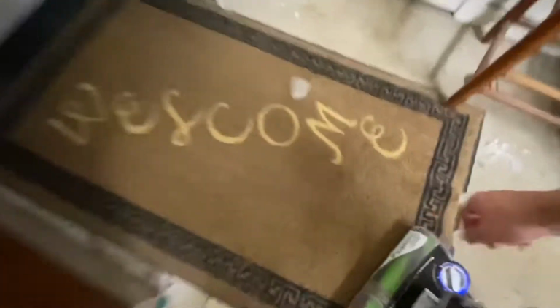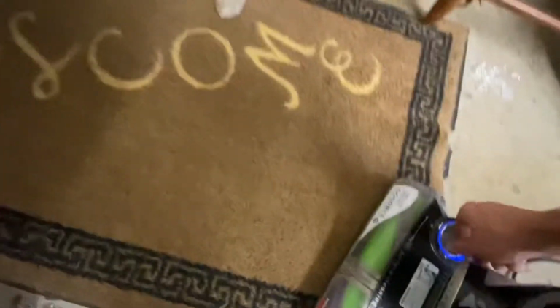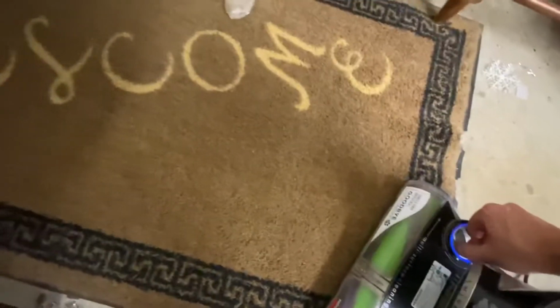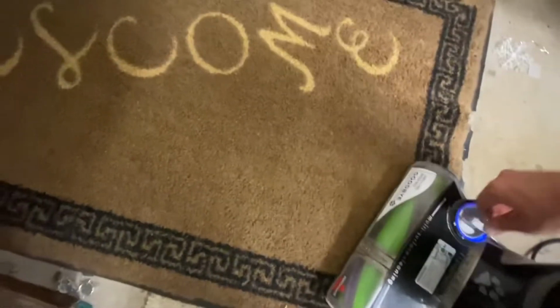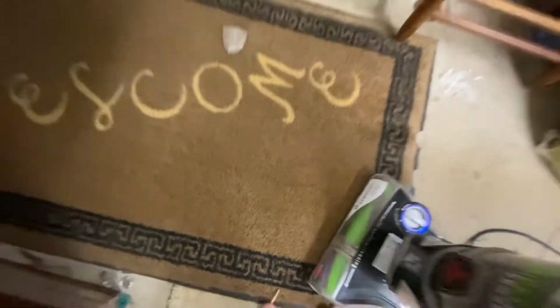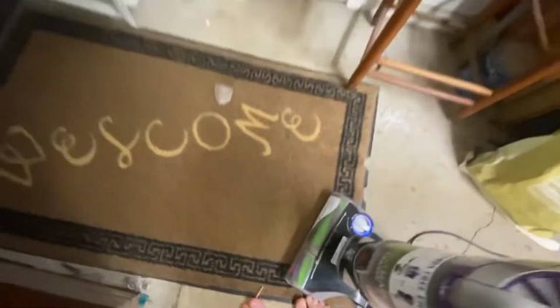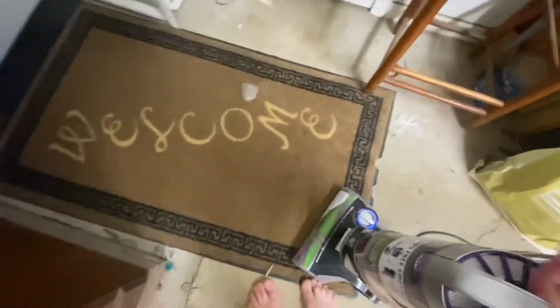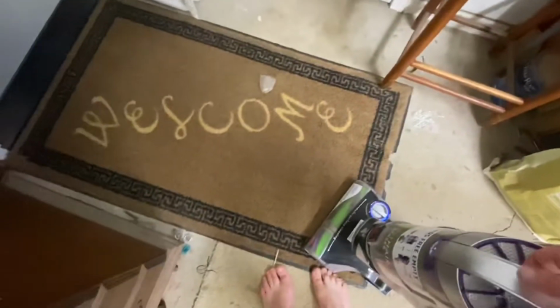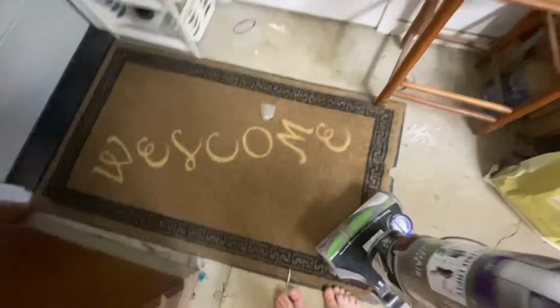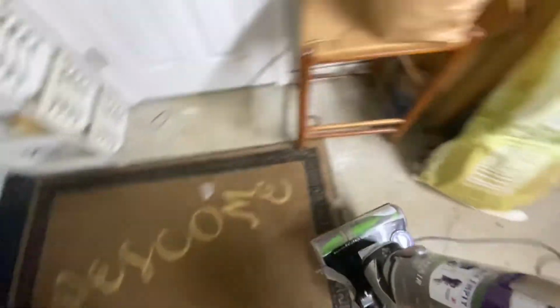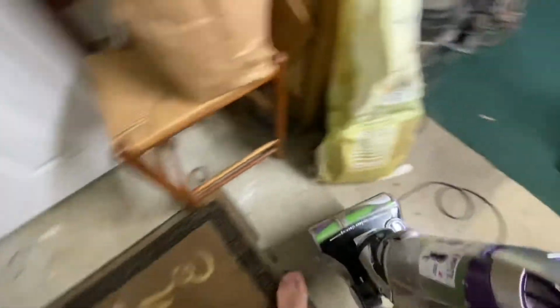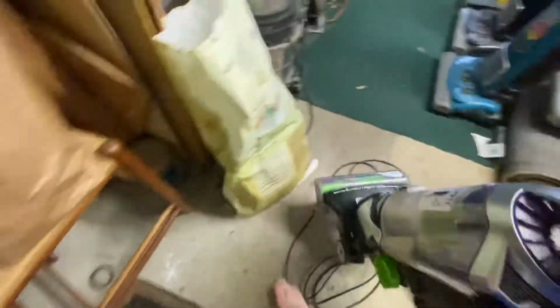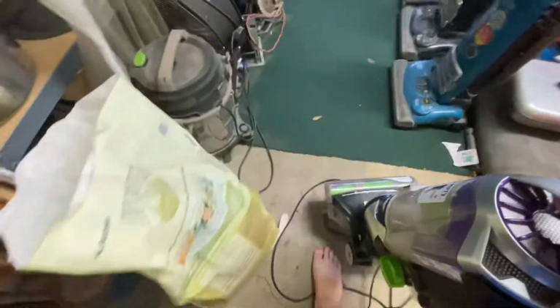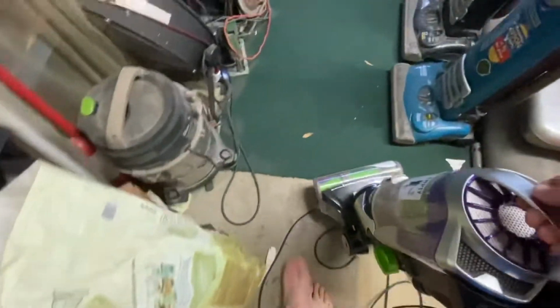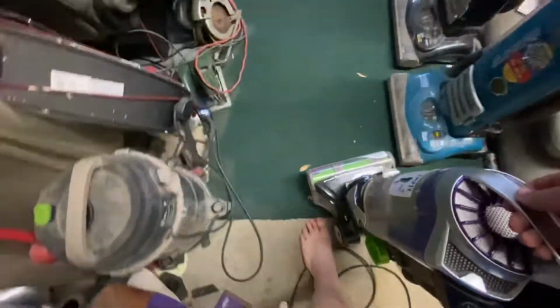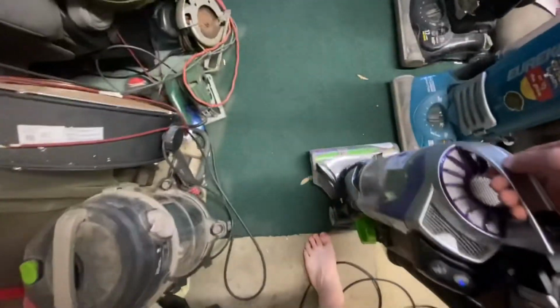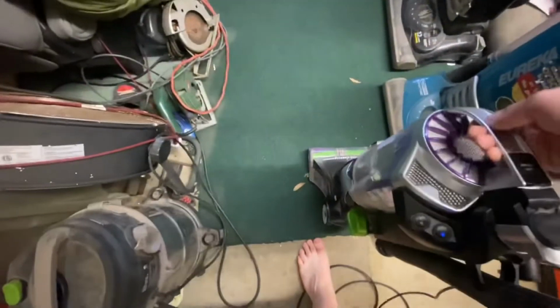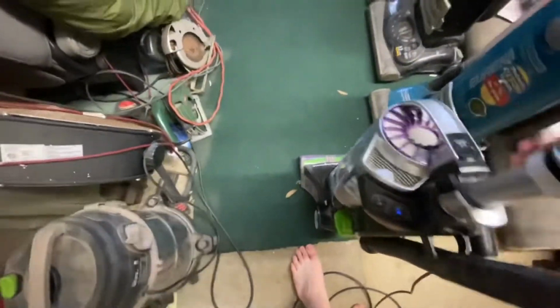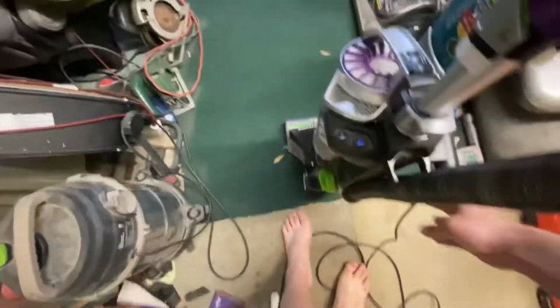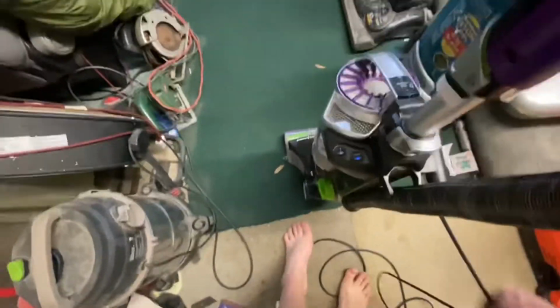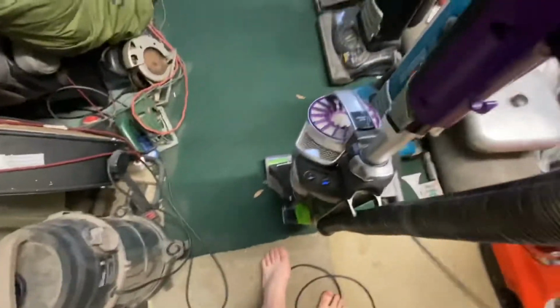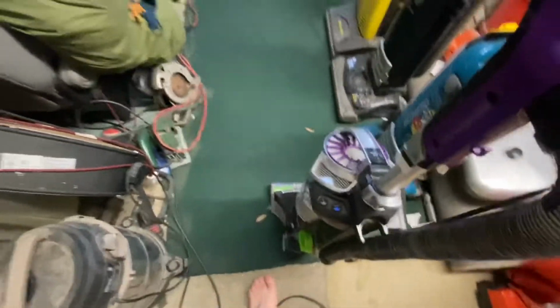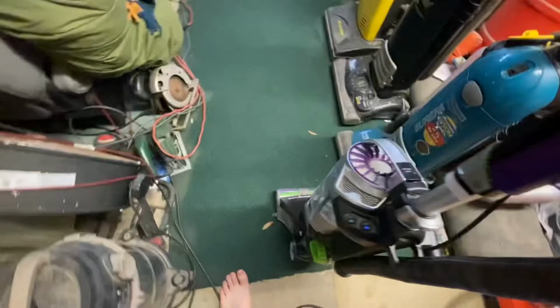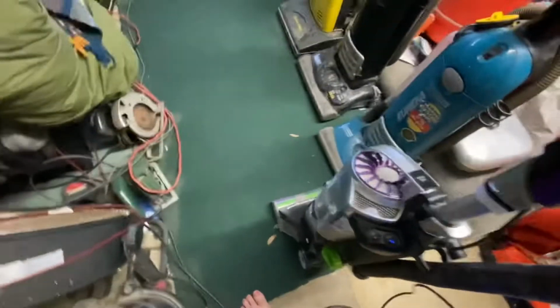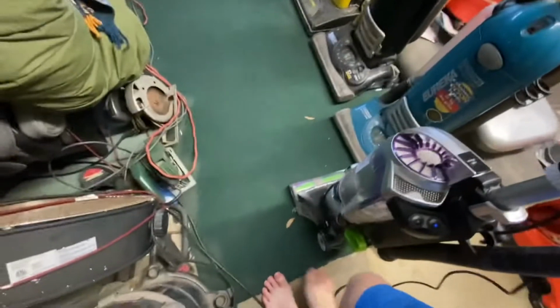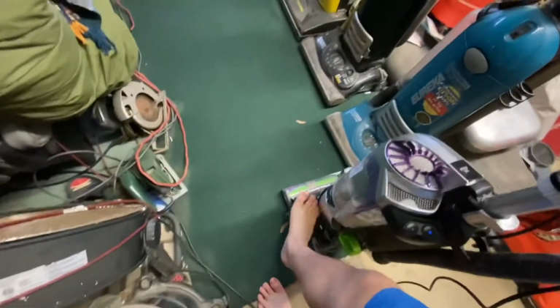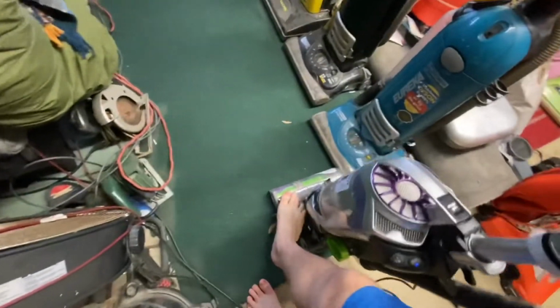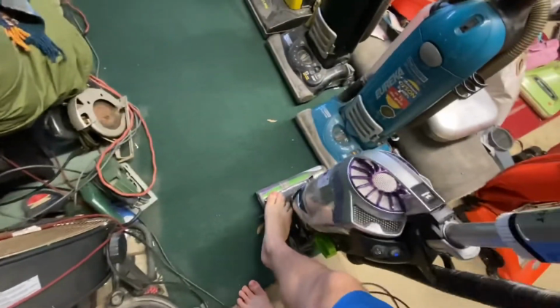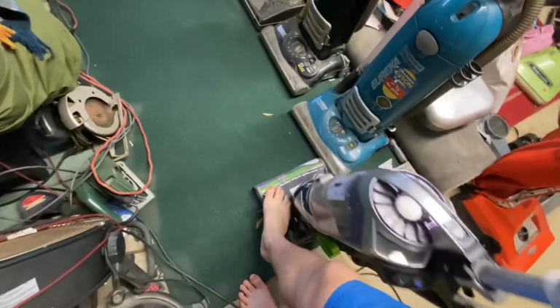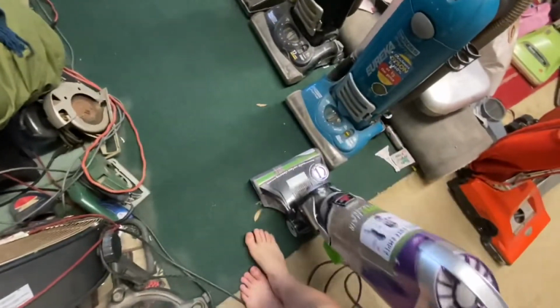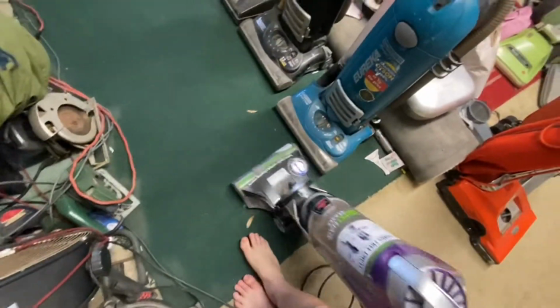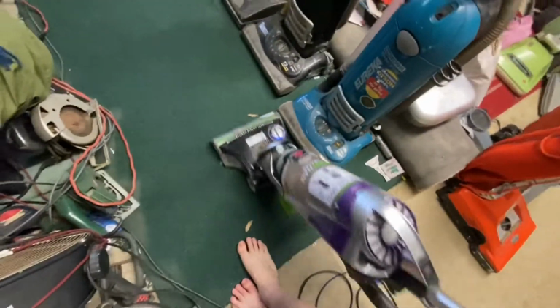Obviously that would be like bare floor mode. At least this isn't weird like the Dirt Devil Power Max.